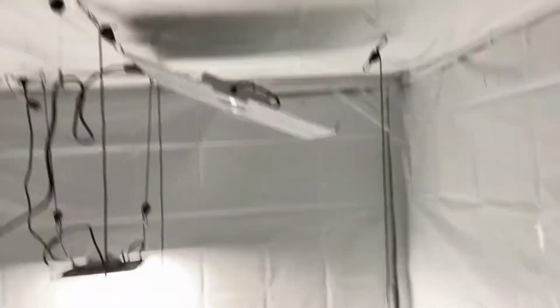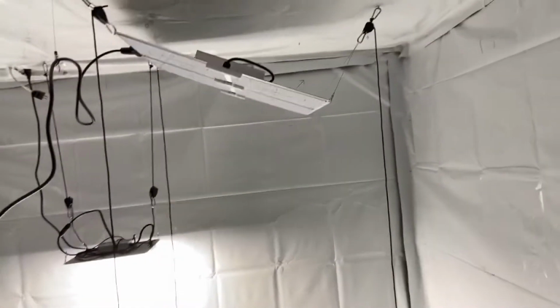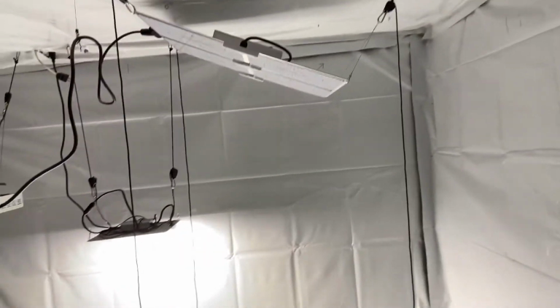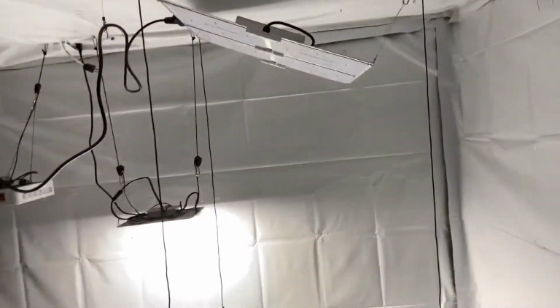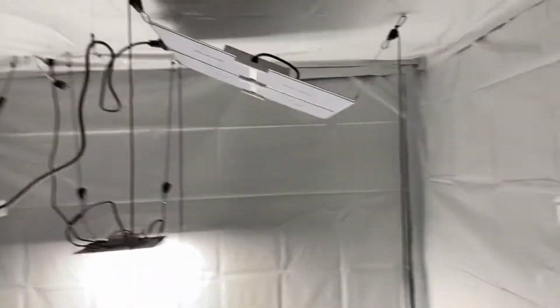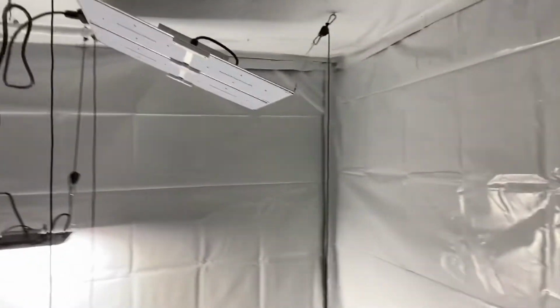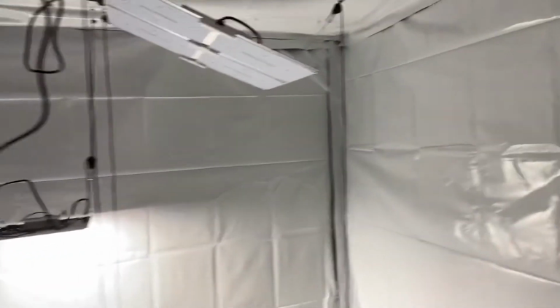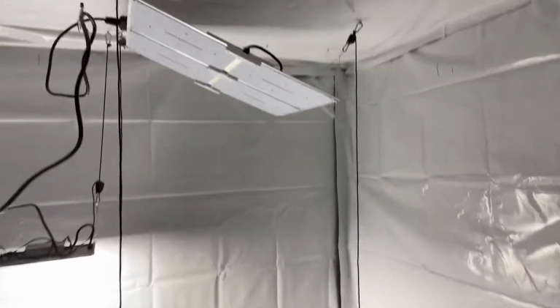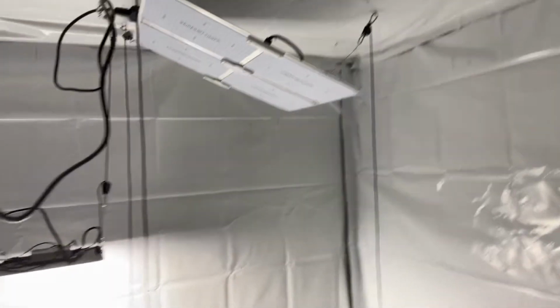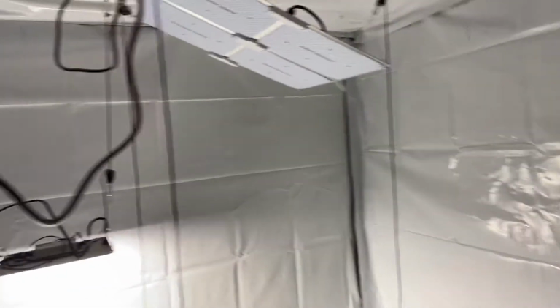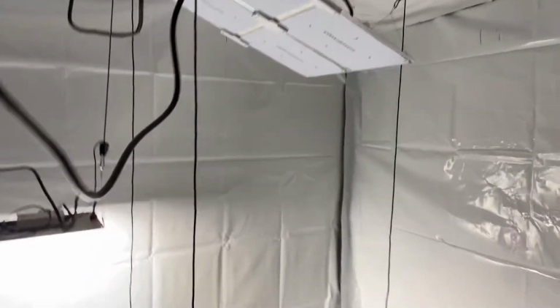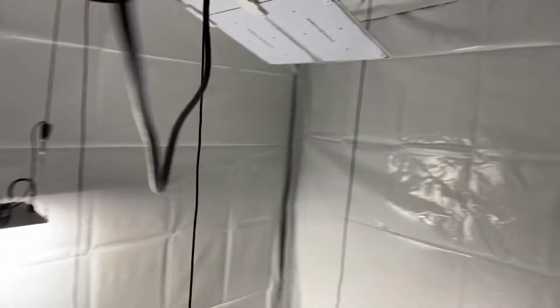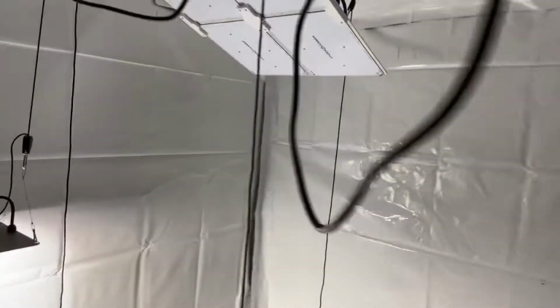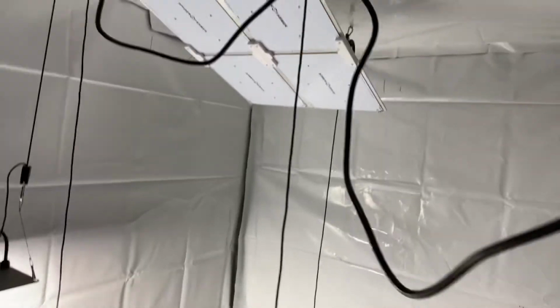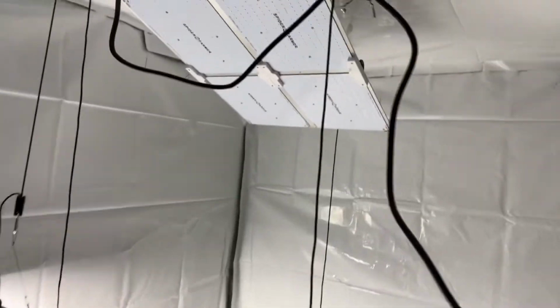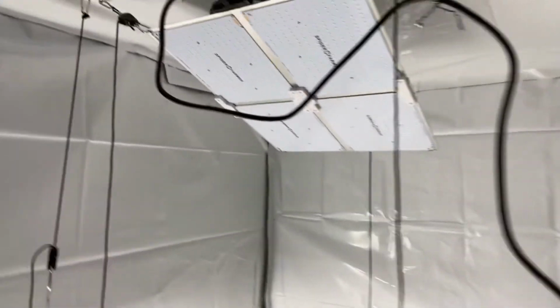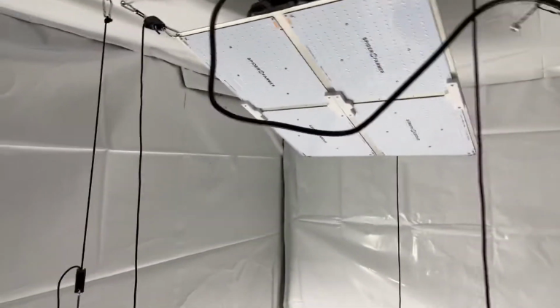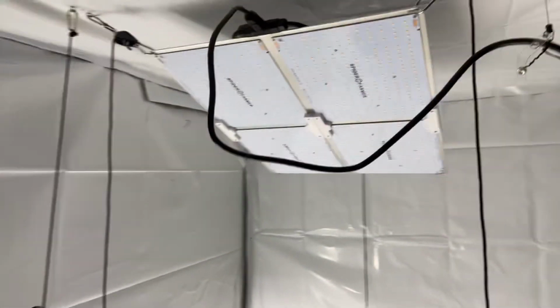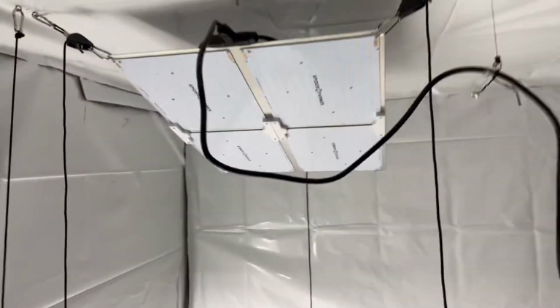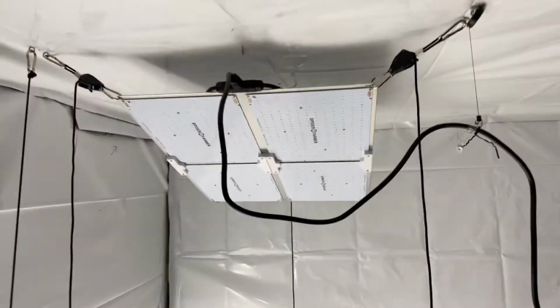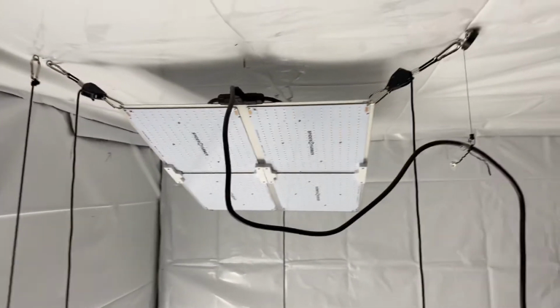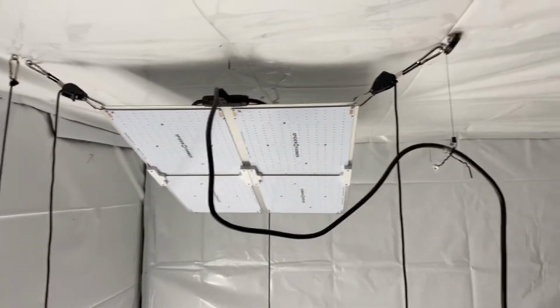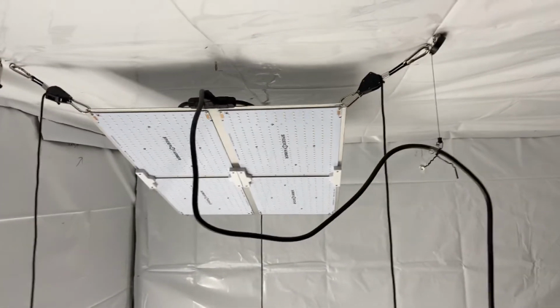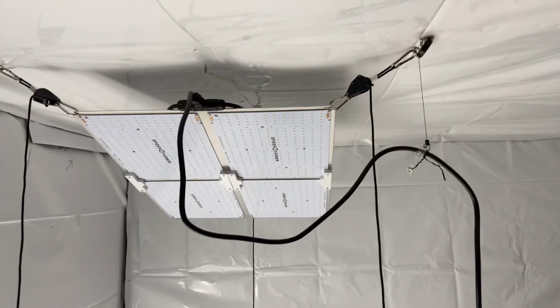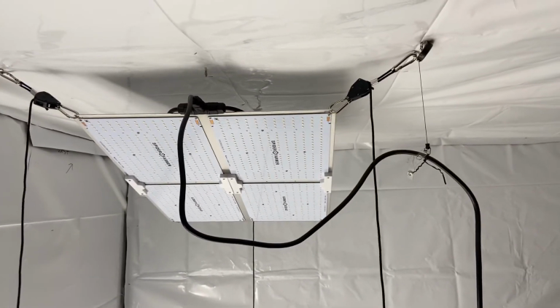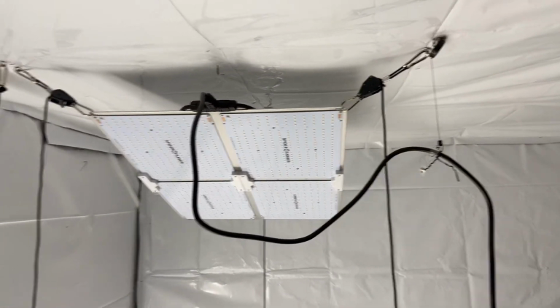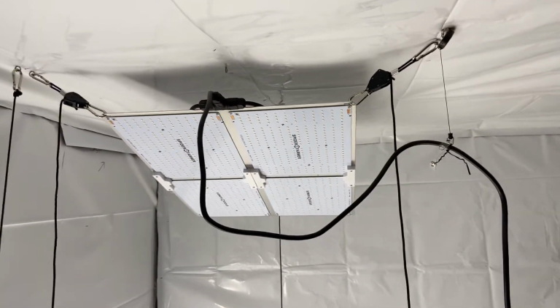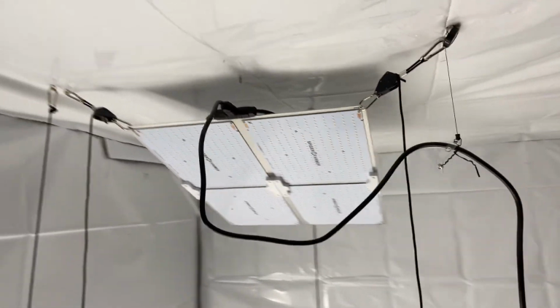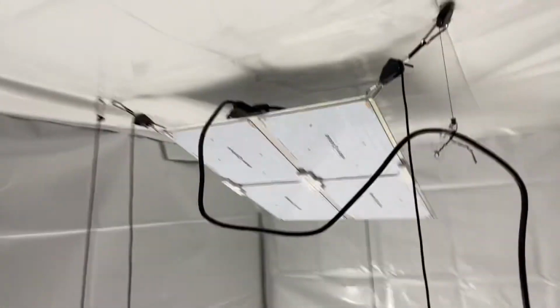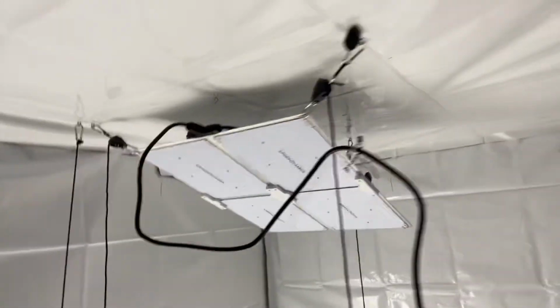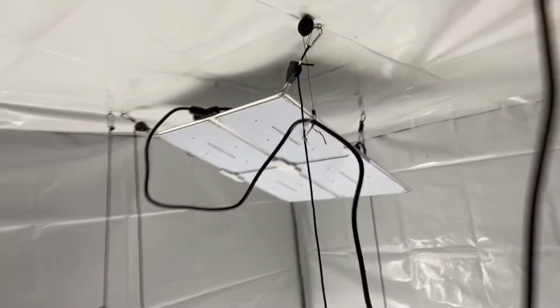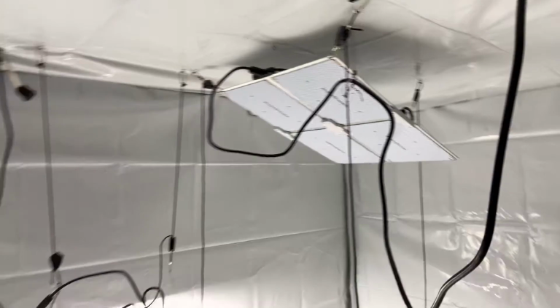Anyway, this video is not about that — it's about getting your lights up high. So that's what I do. Thanks.